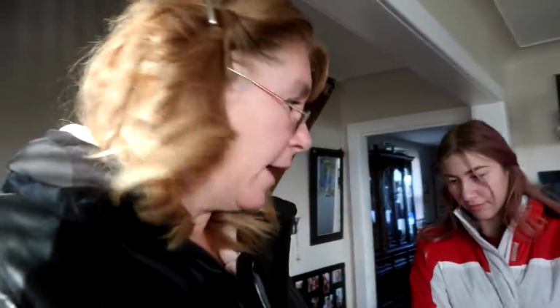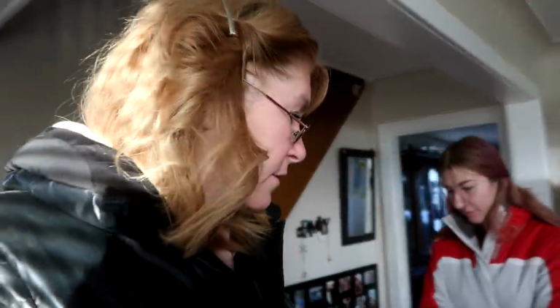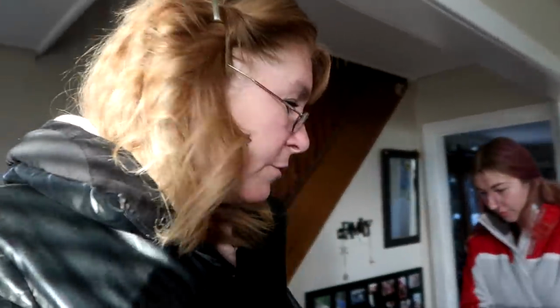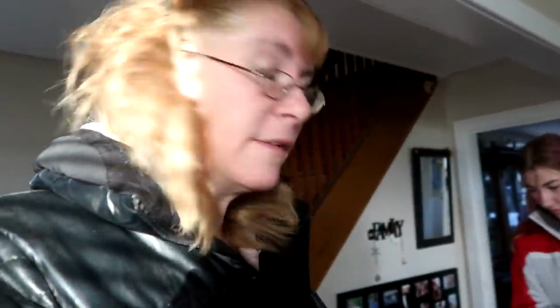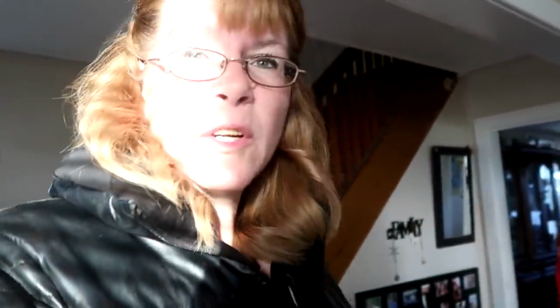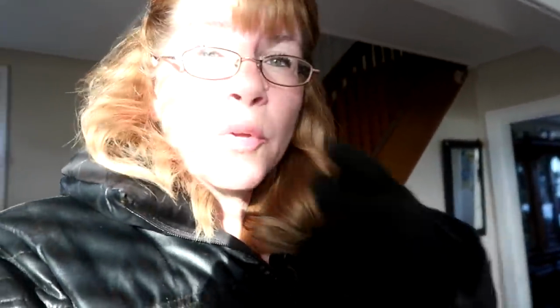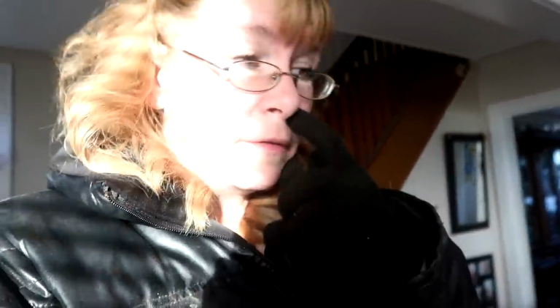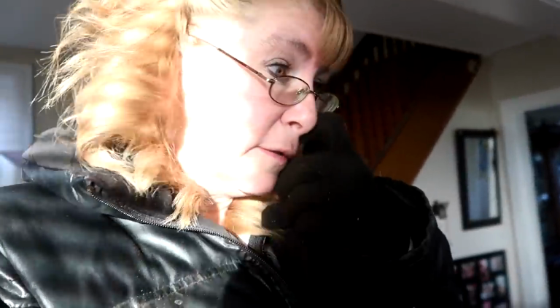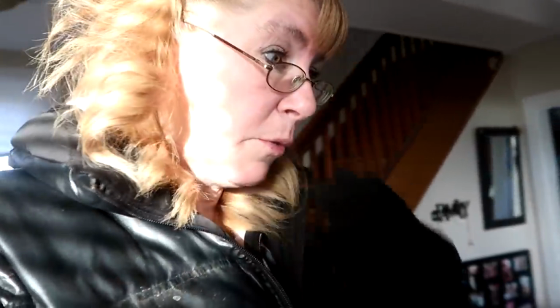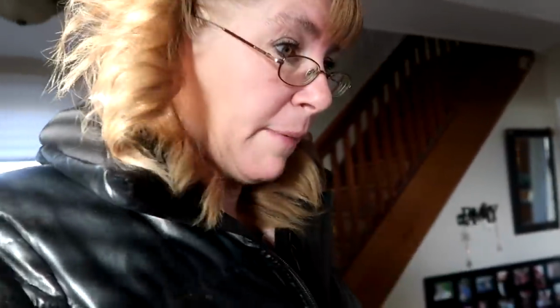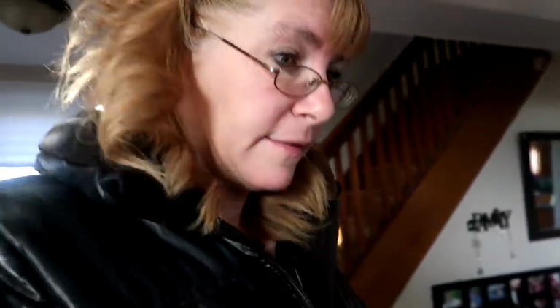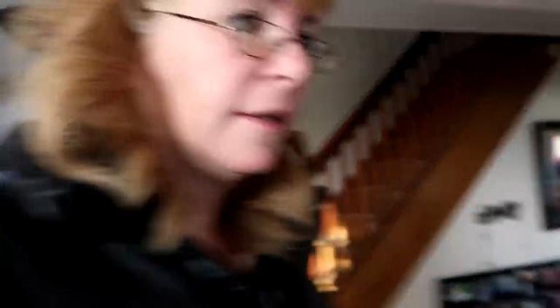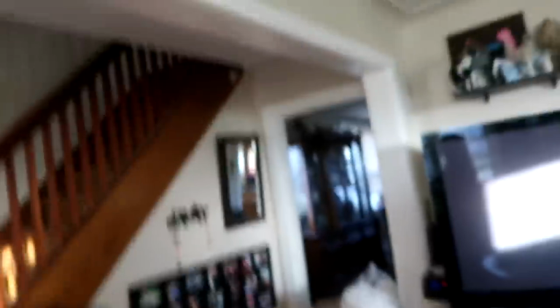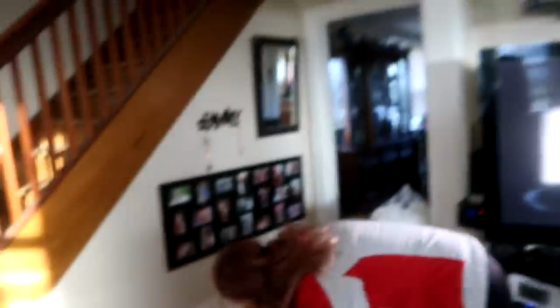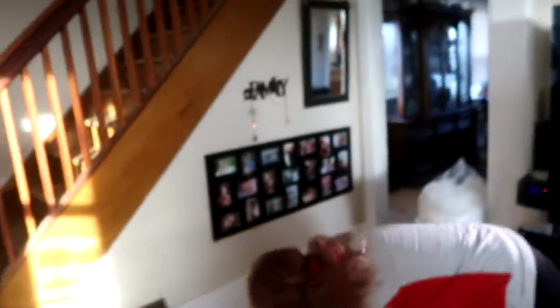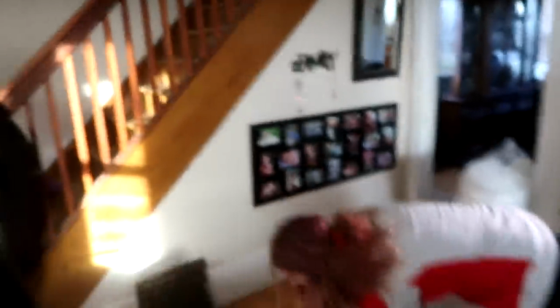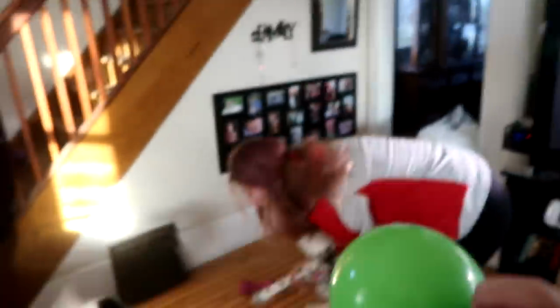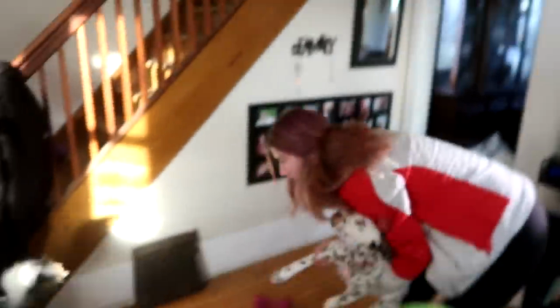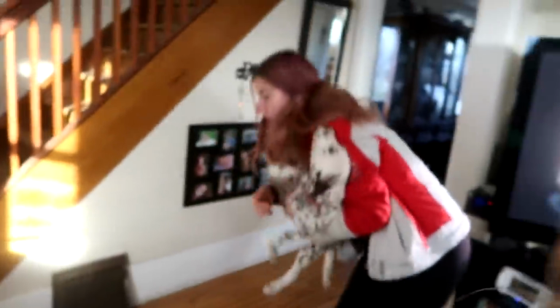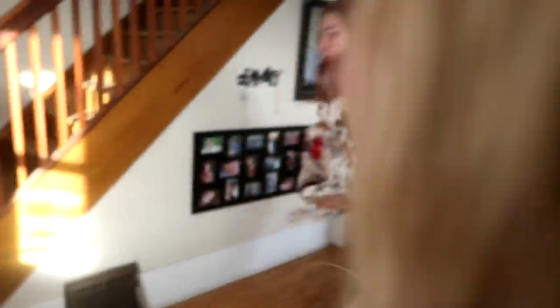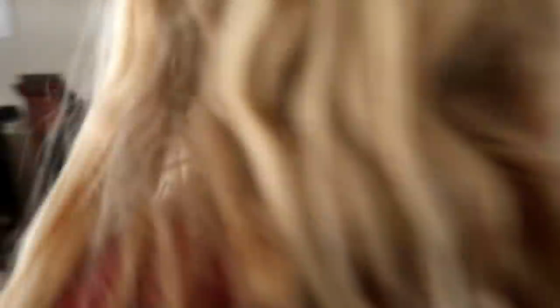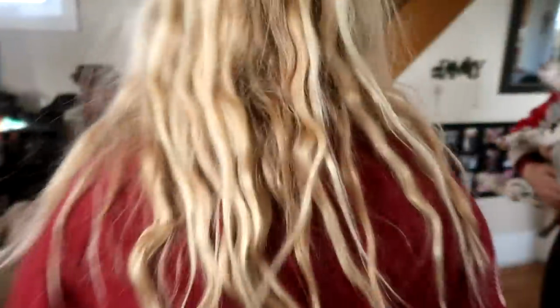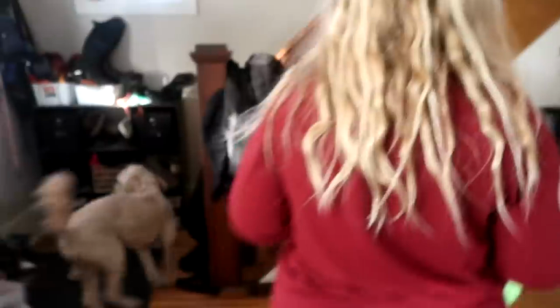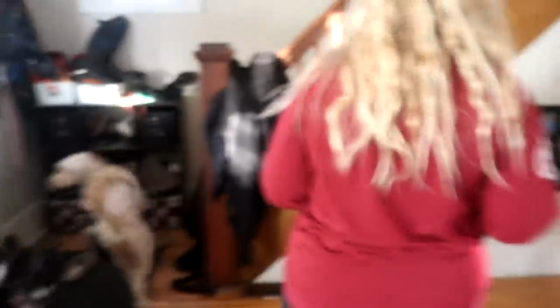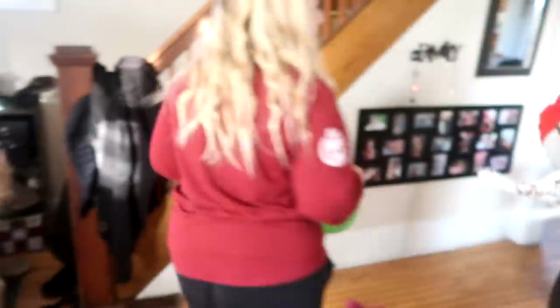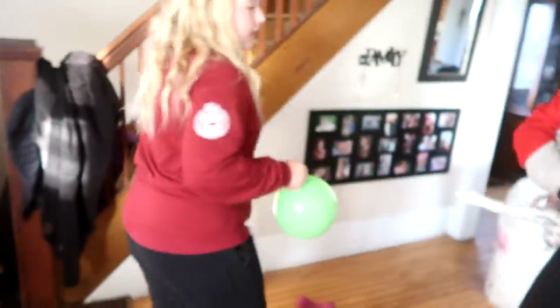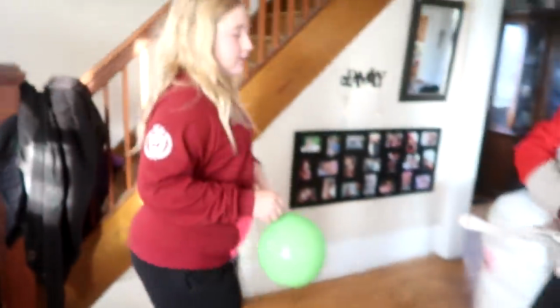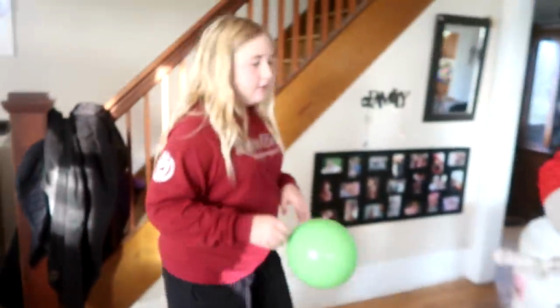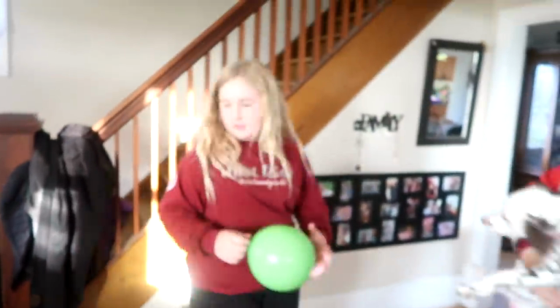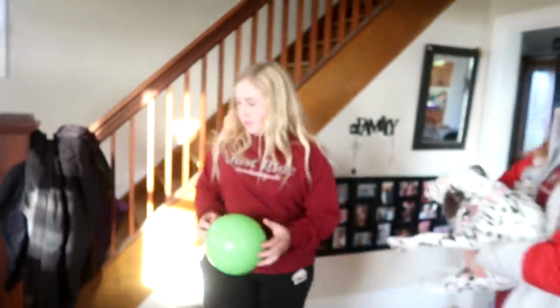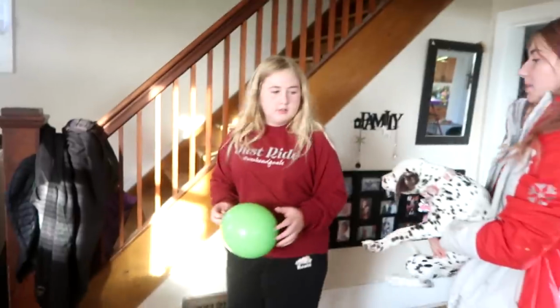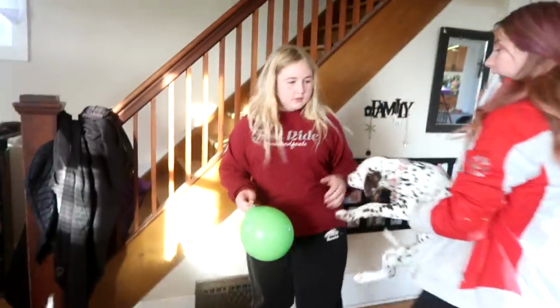The house is such a mess, I don't want to show you guys. This is our morning mess. We went shopping so it's allowed to be a mess. This is before we clean the house.